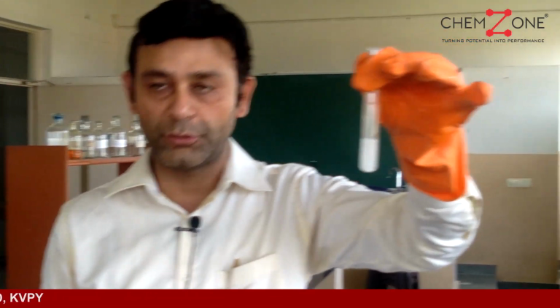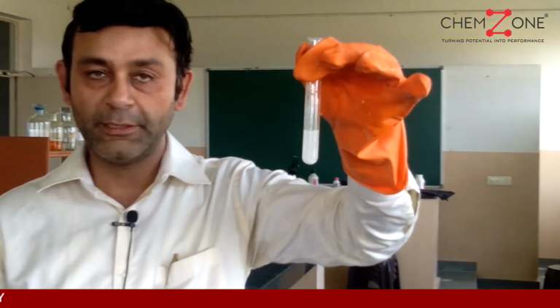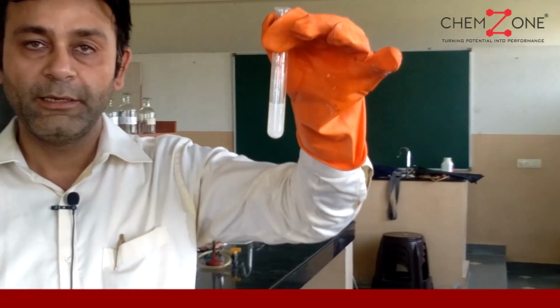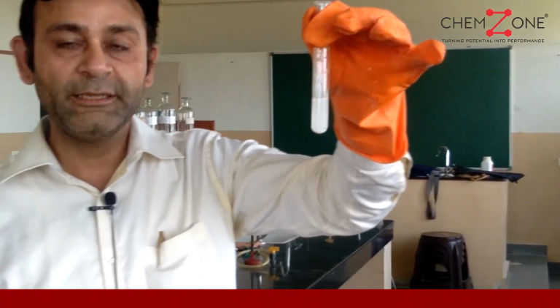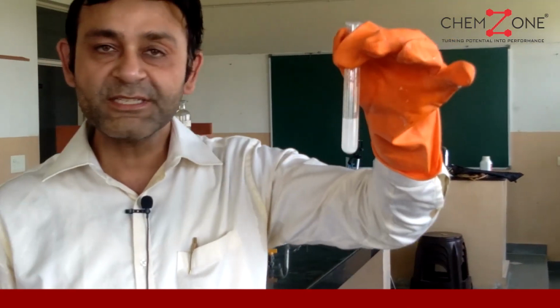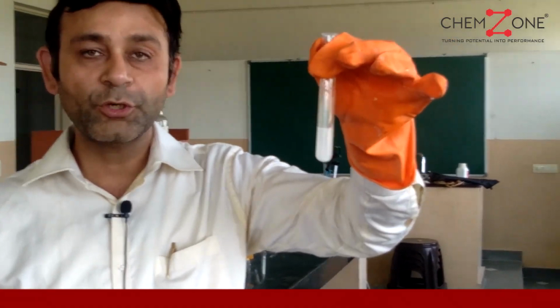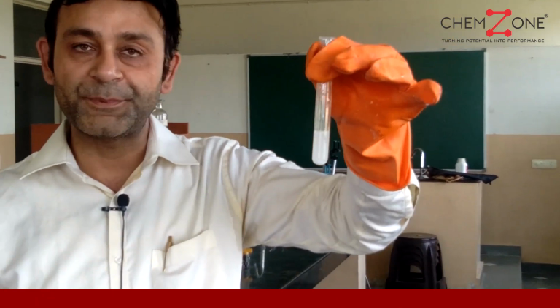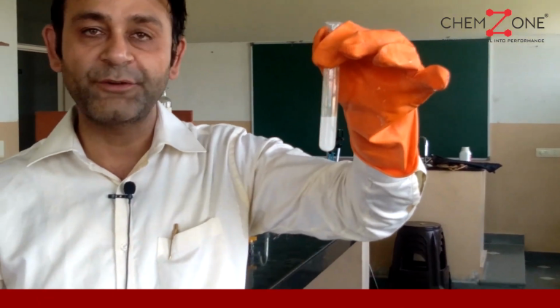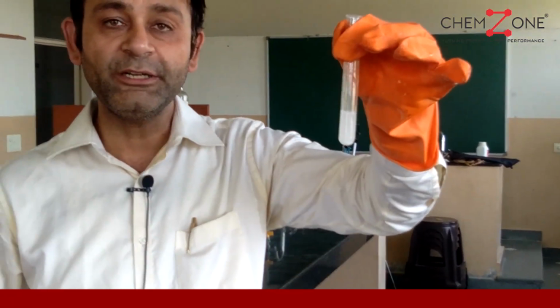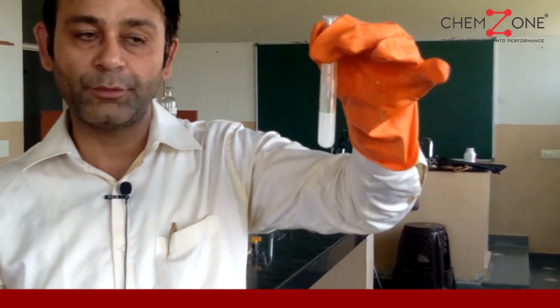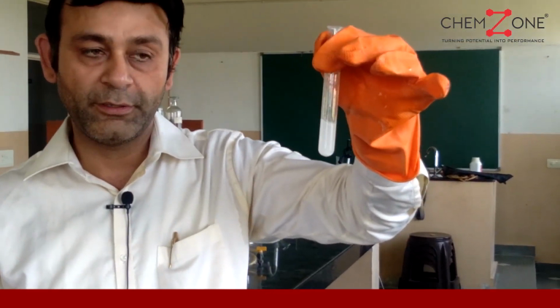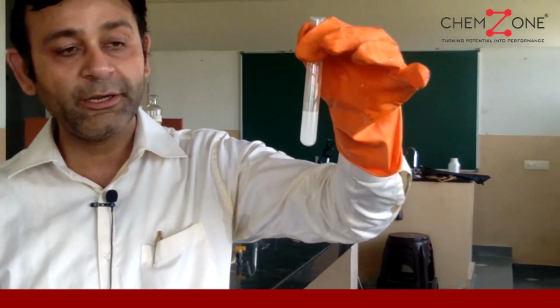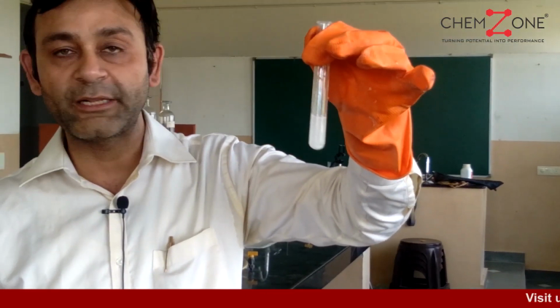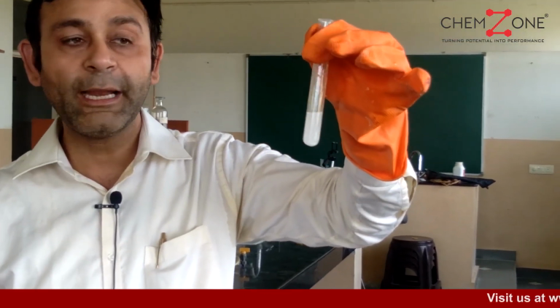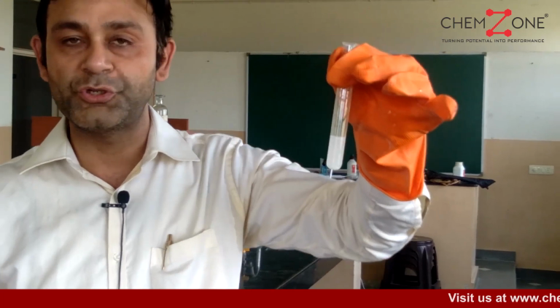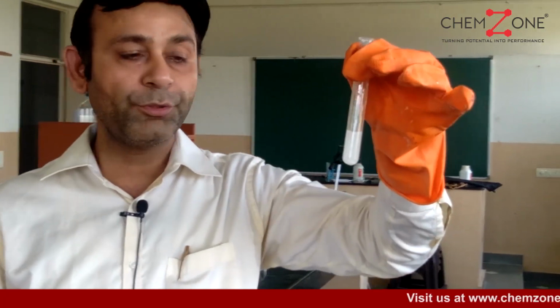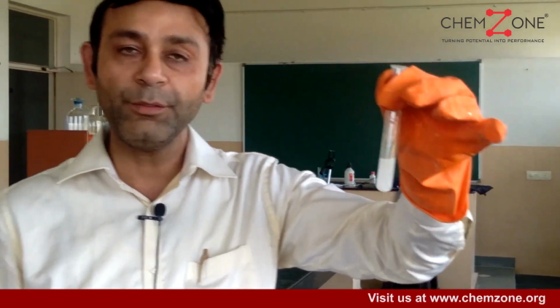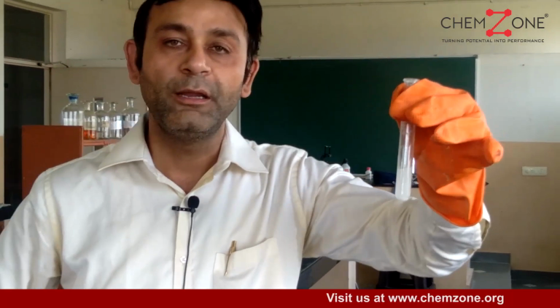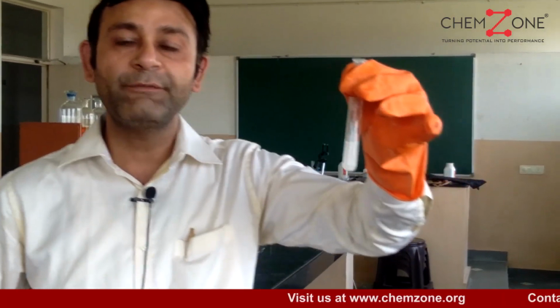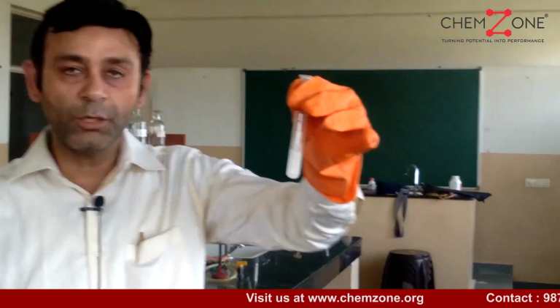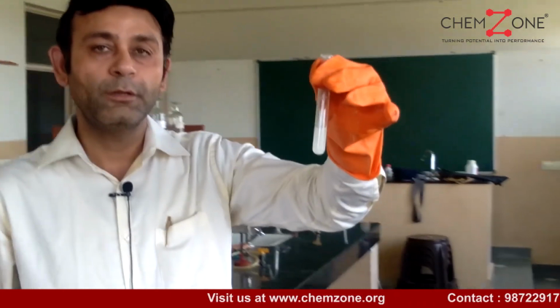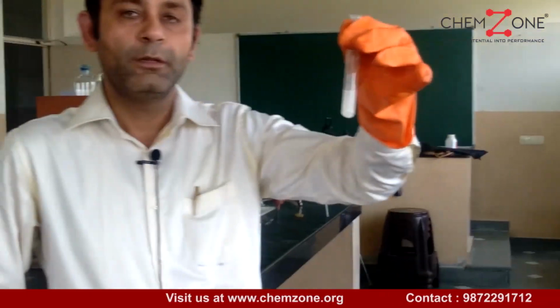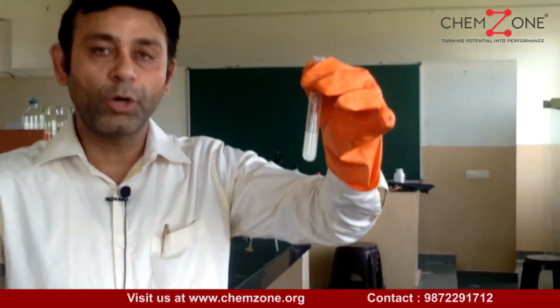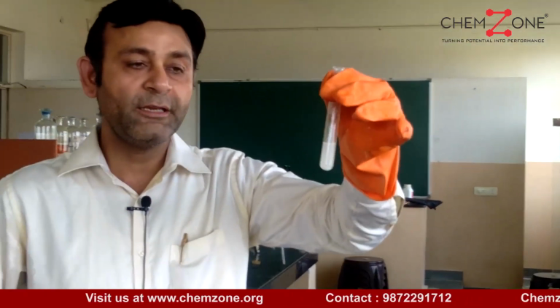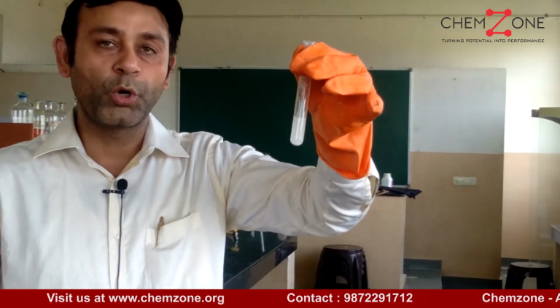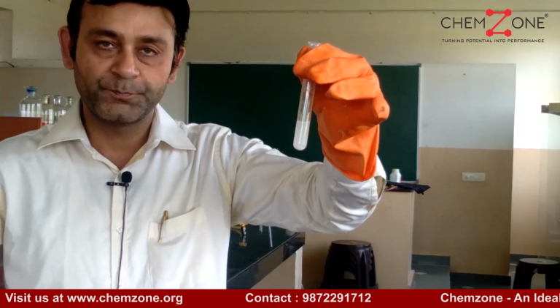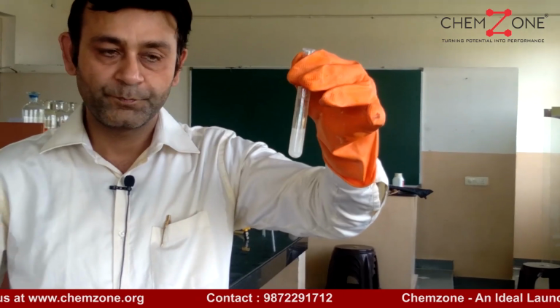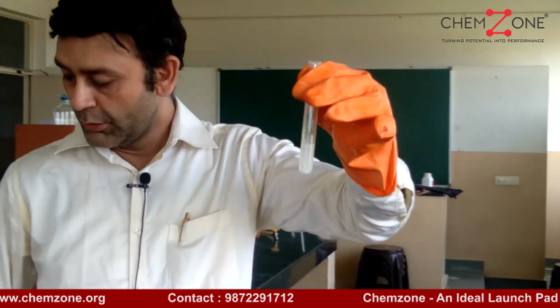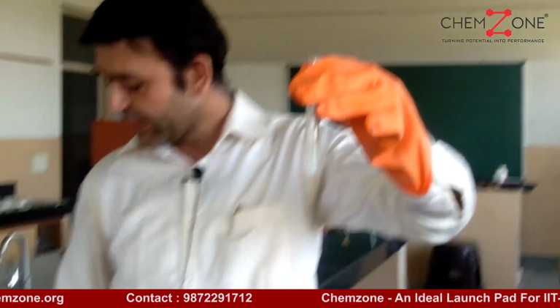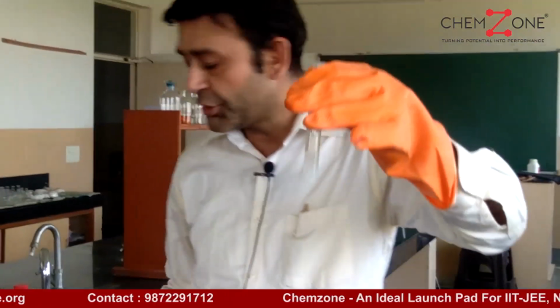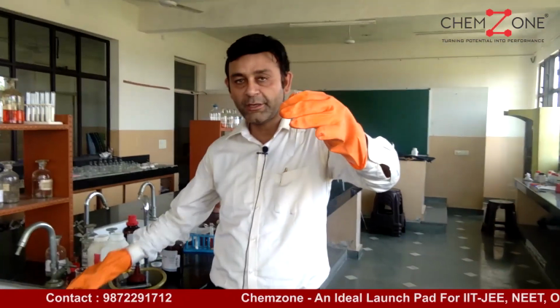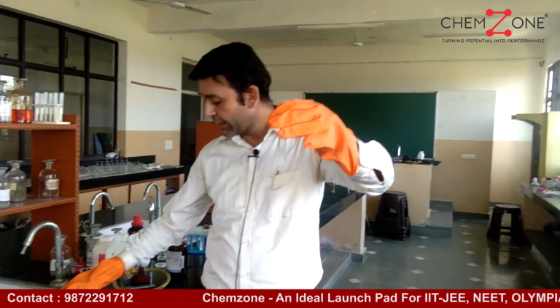In the previous test, the copper chip test, we had to take the dry salt. Here we have to take the aqueous solution. Aqueous solution means we have dissolved the salt in water. To this aqueous solution, add few drops of freshly prepared ferrous sulfate solution.